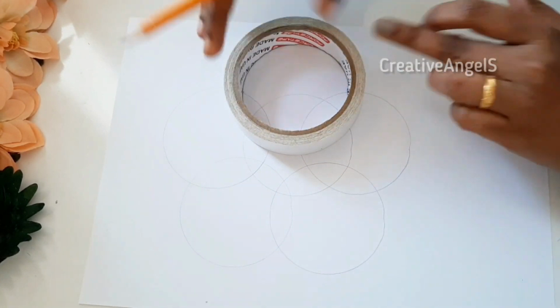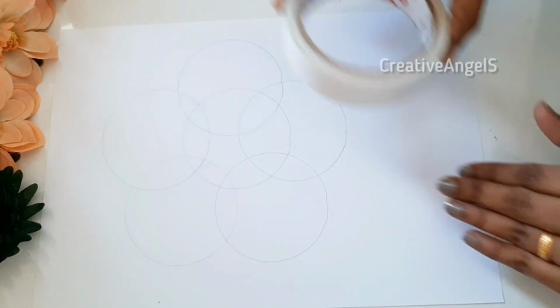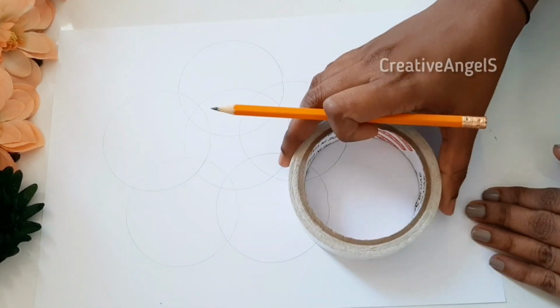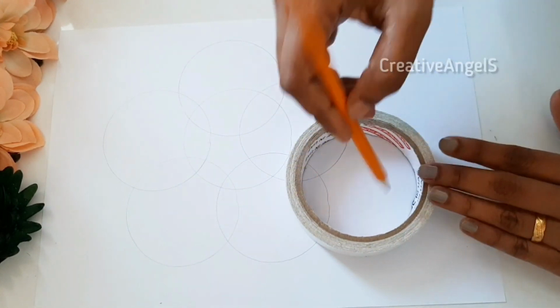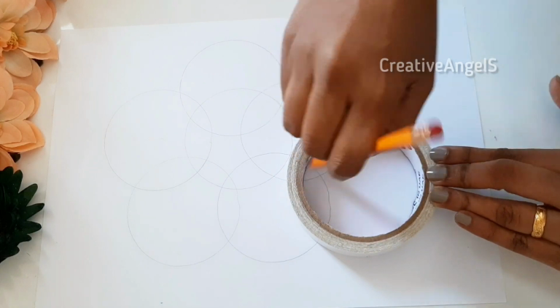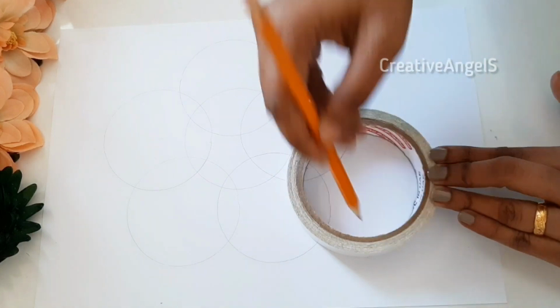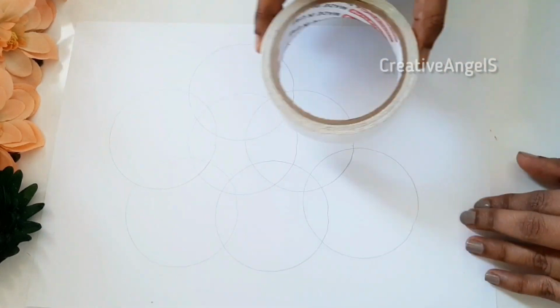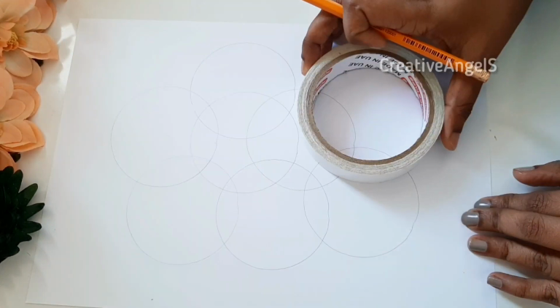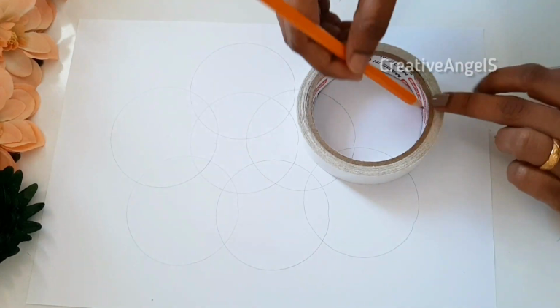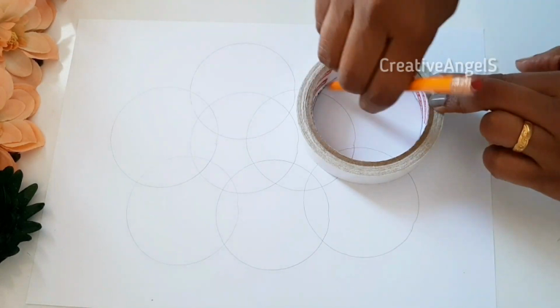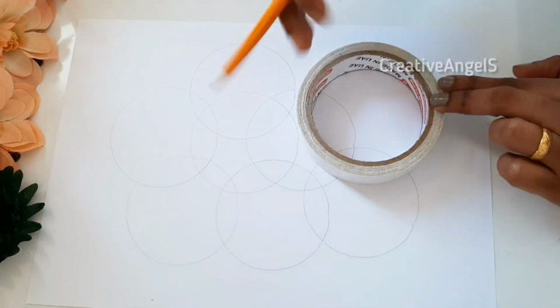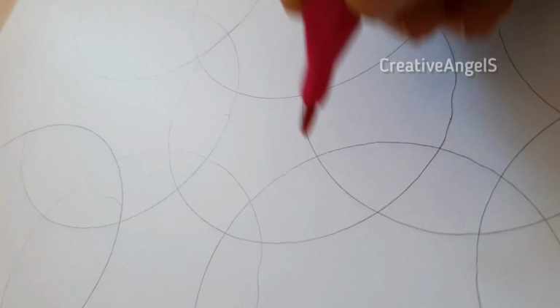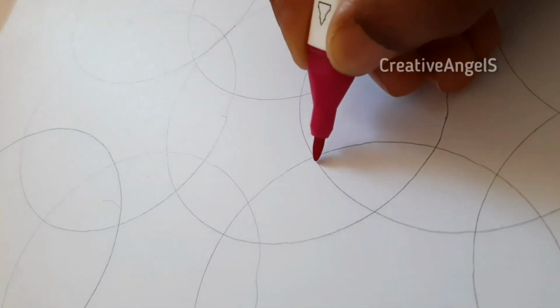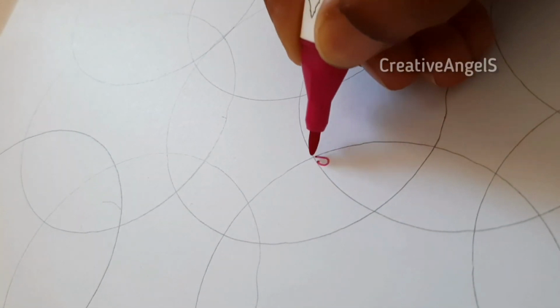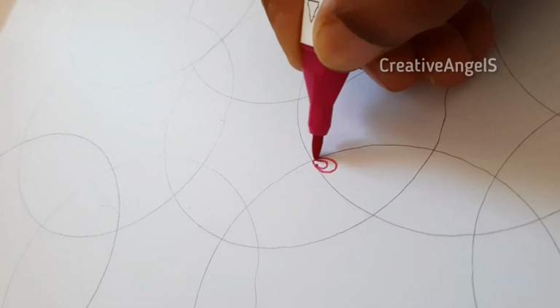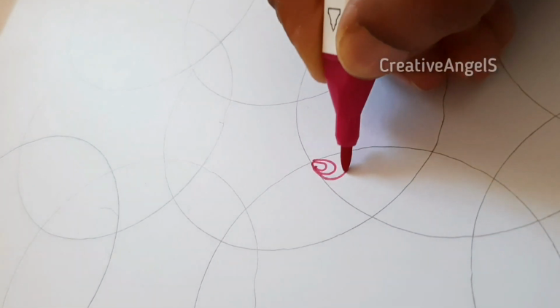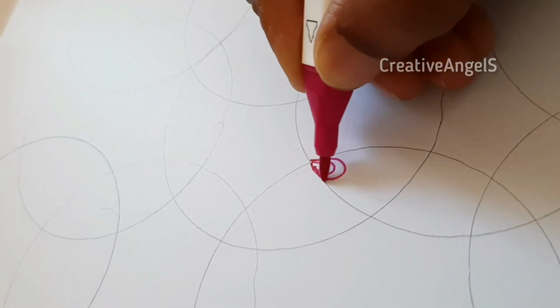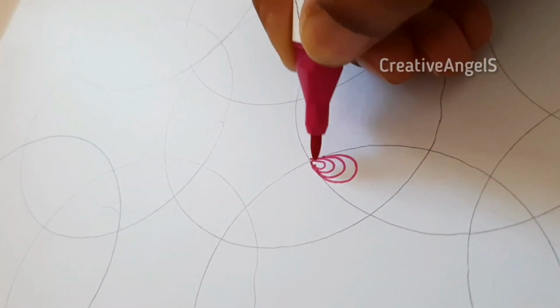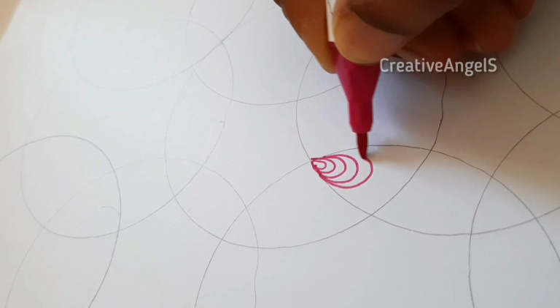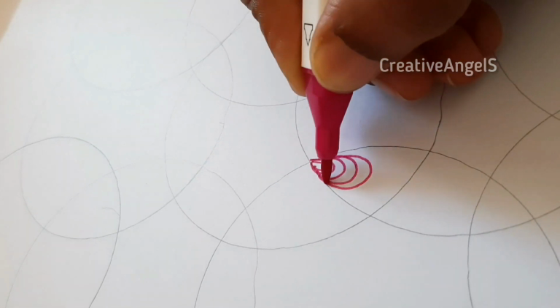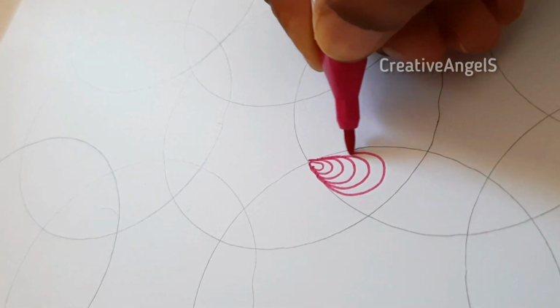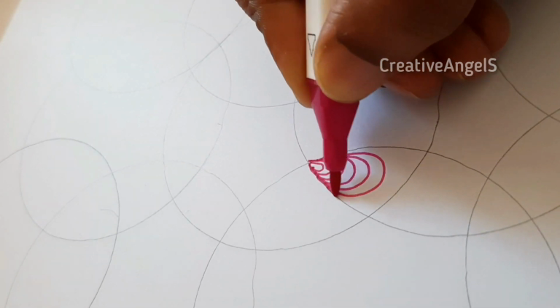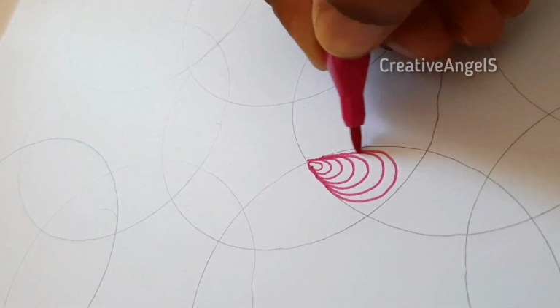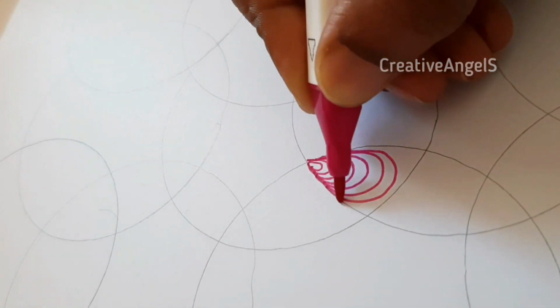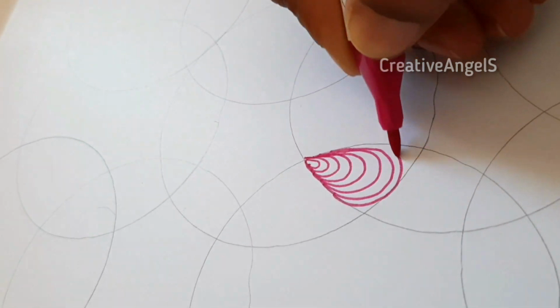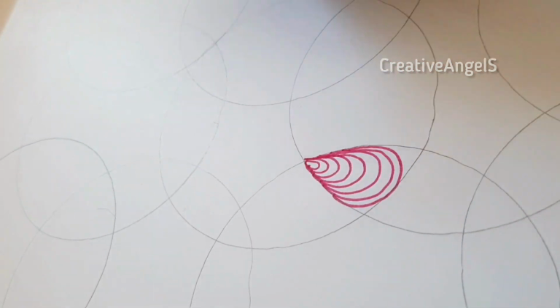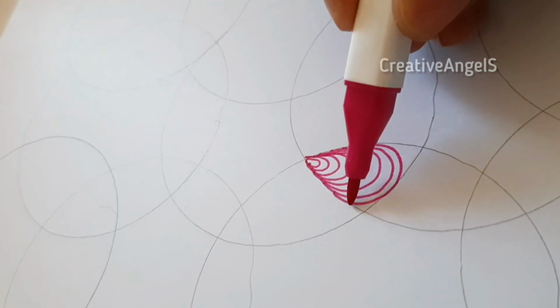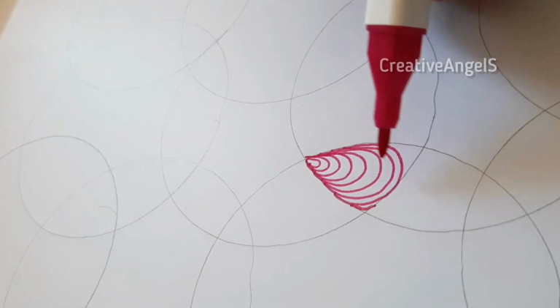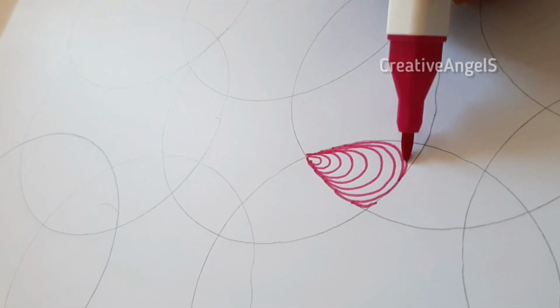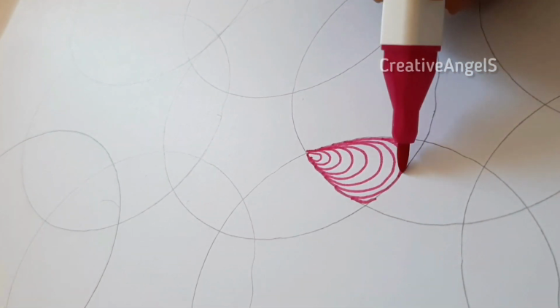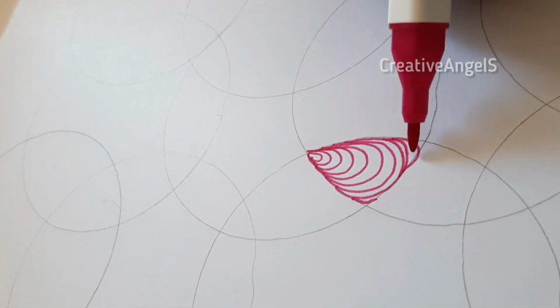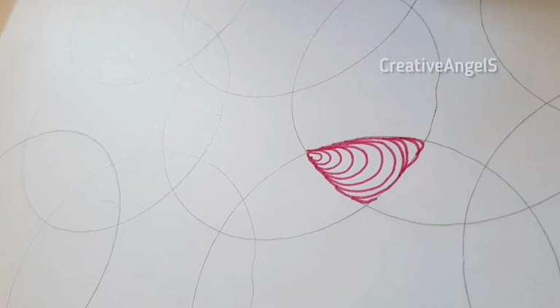I've been using masking tape with a circle. I've been using a few circles. I've been using a pompom. We use some markers here. Then use a circle on some other circles.